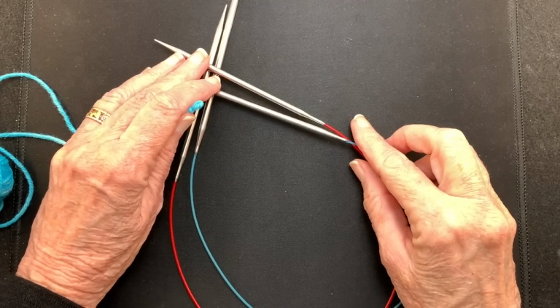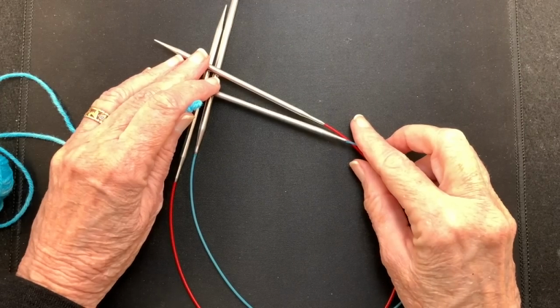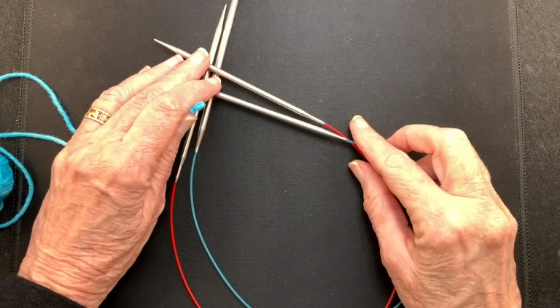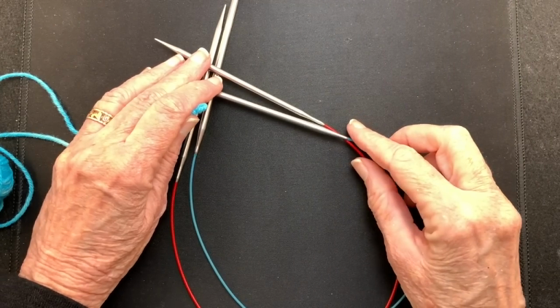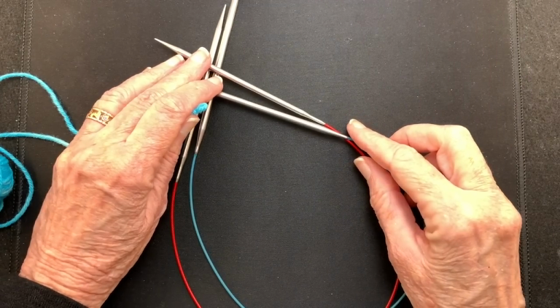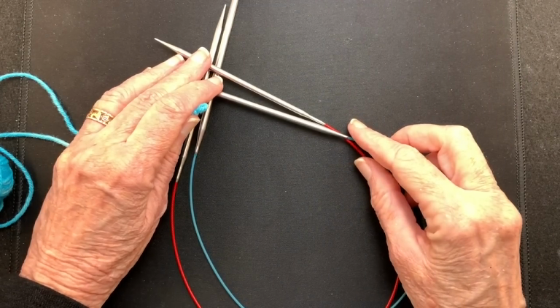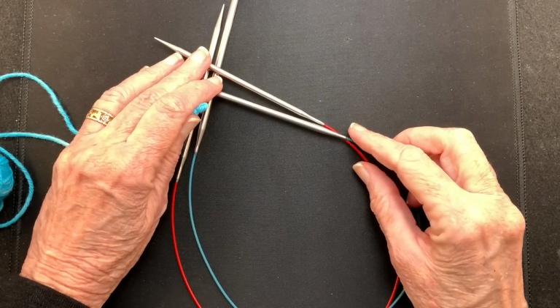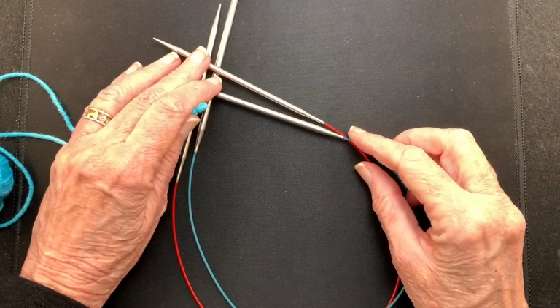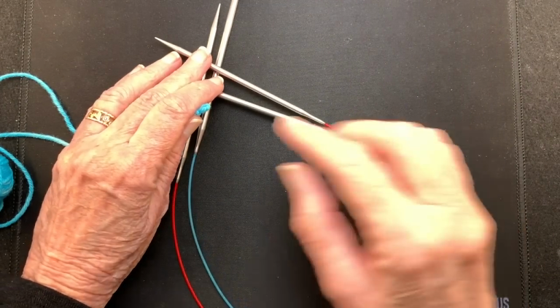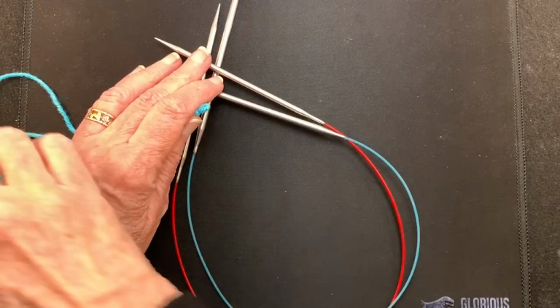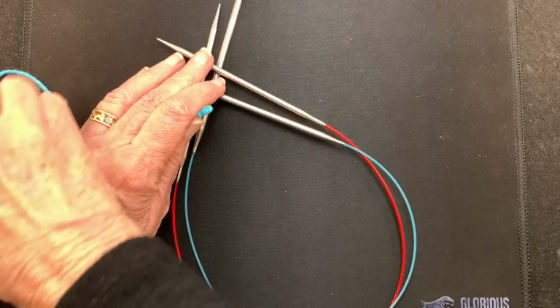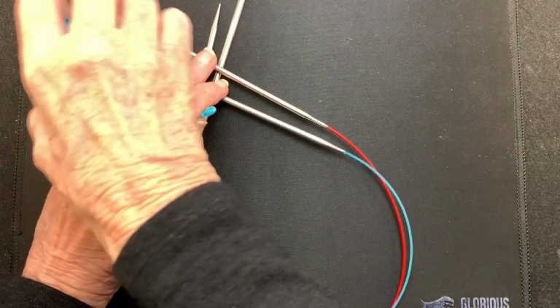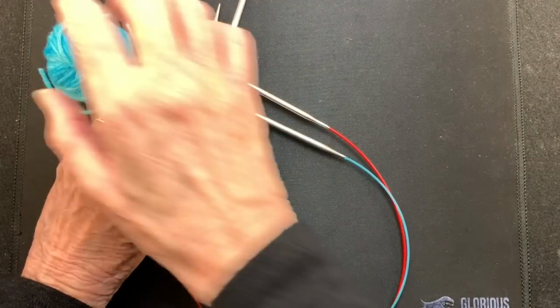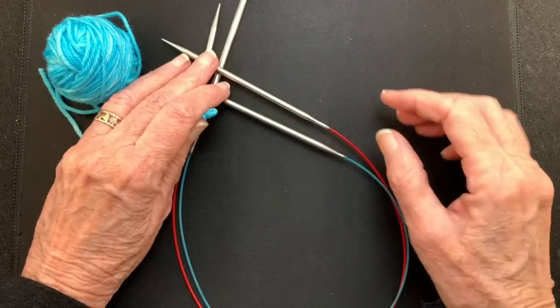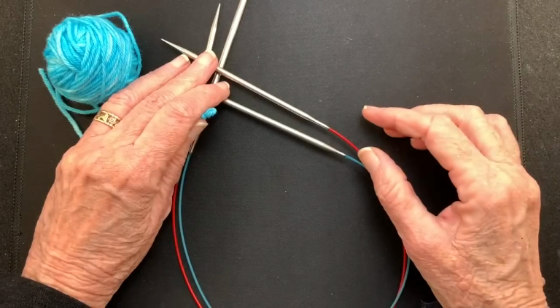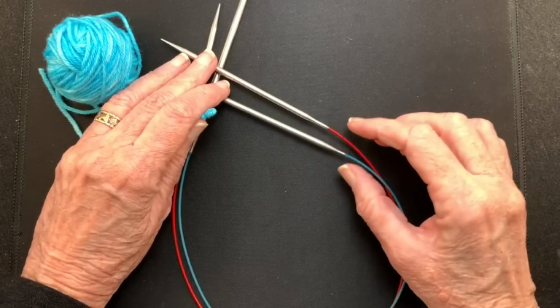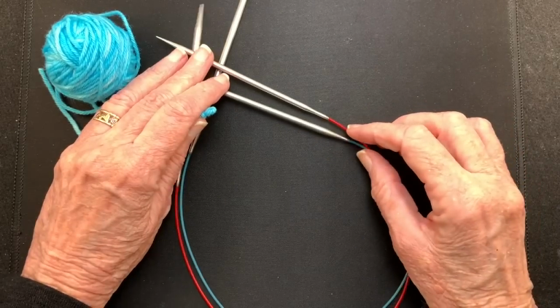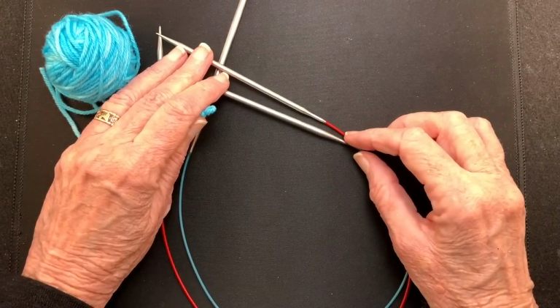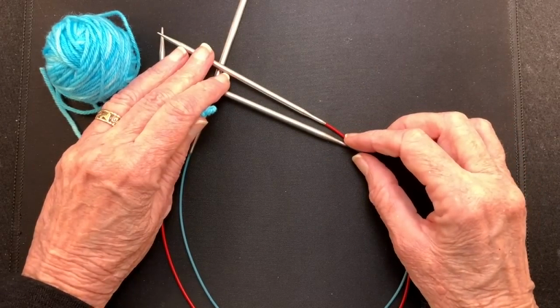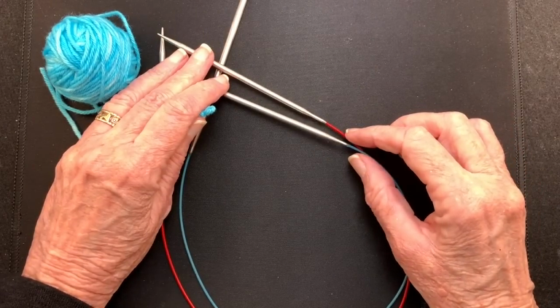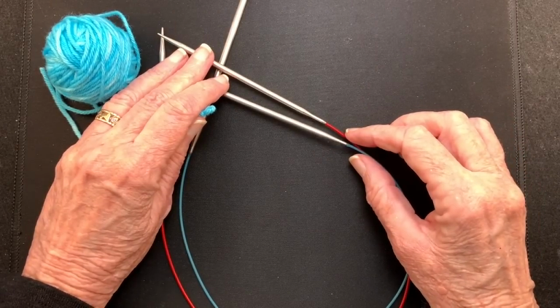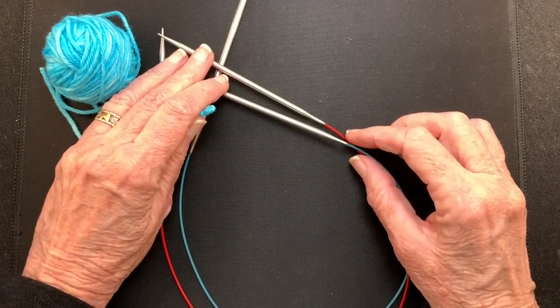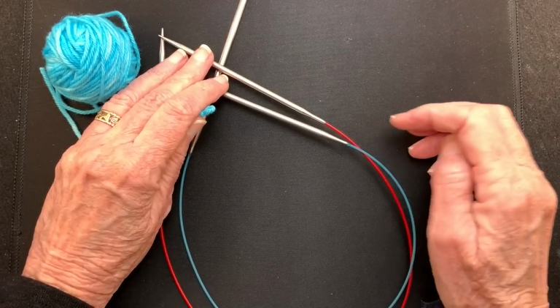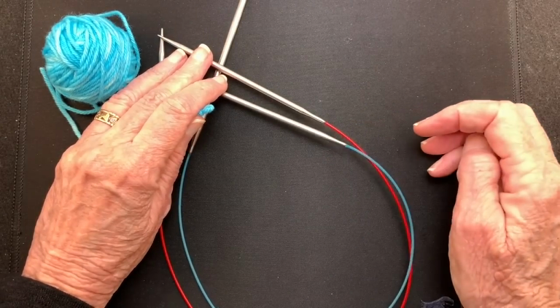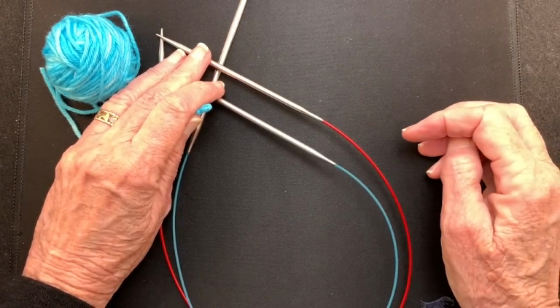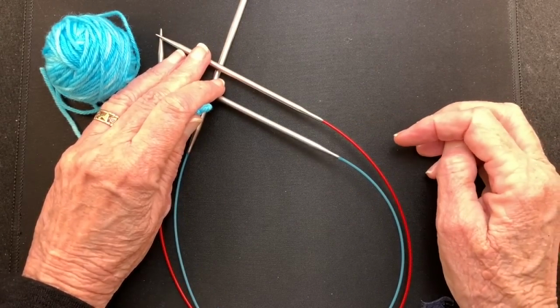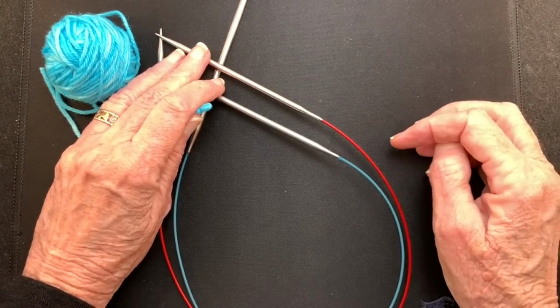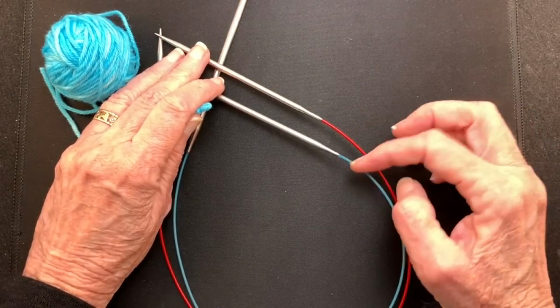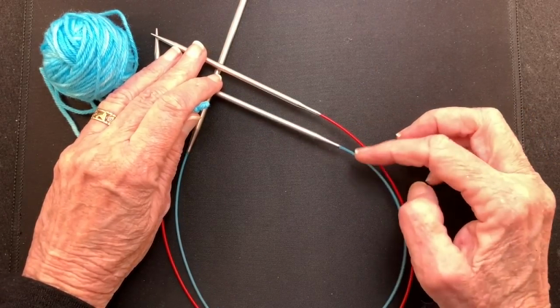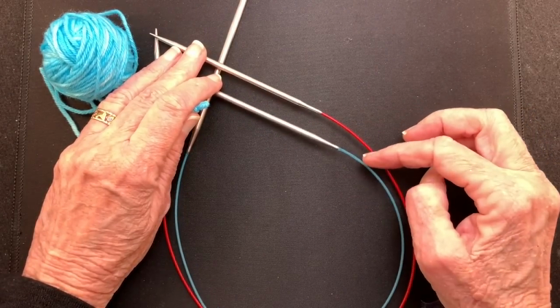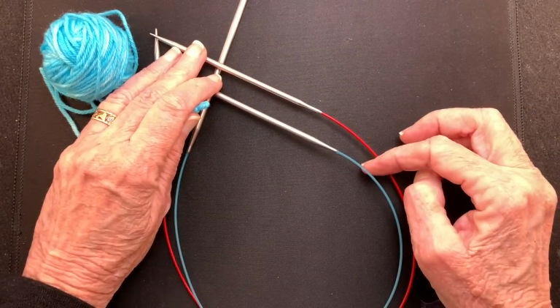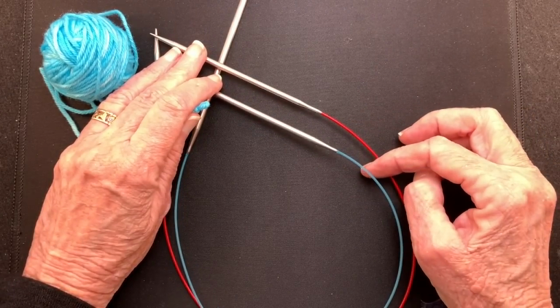Hello and welcome to my YouTube video. In this video I'm going to demonstrate how to work a provisional cast on over the cable of a needle.